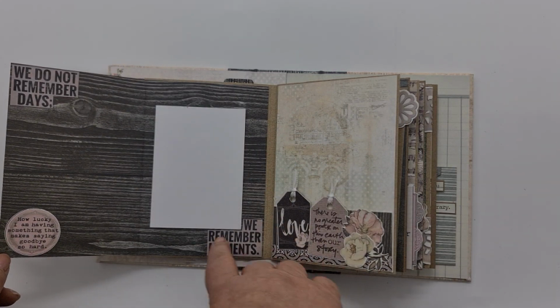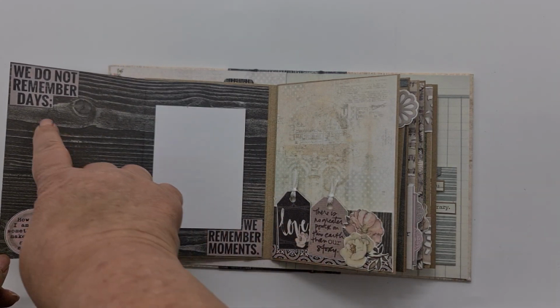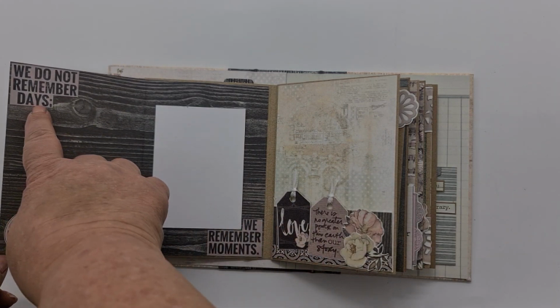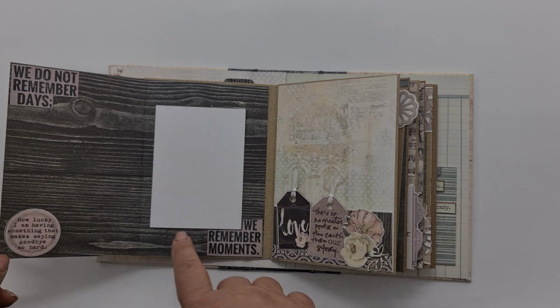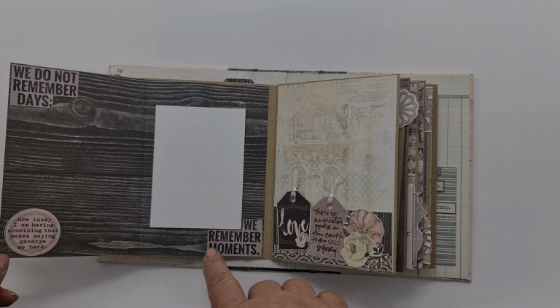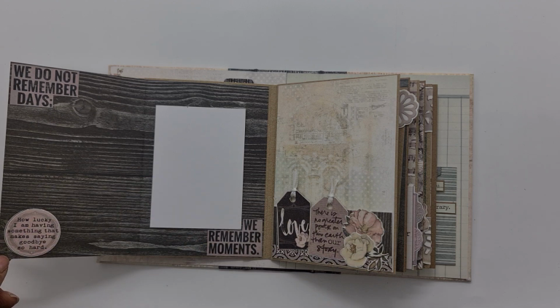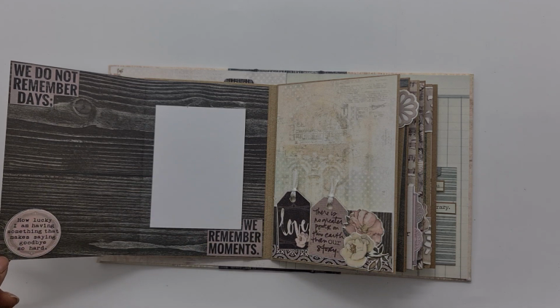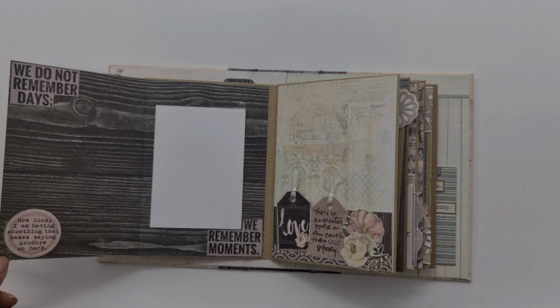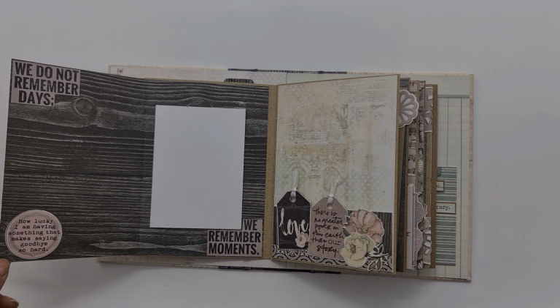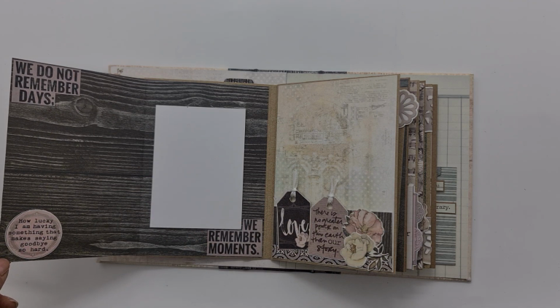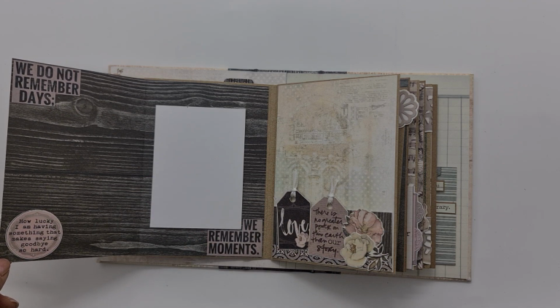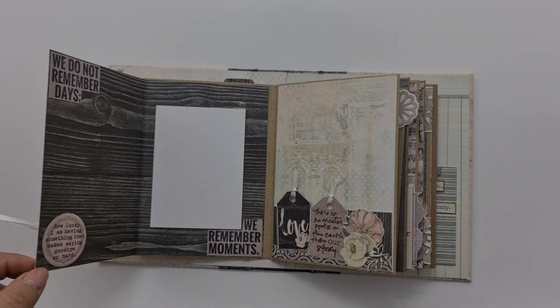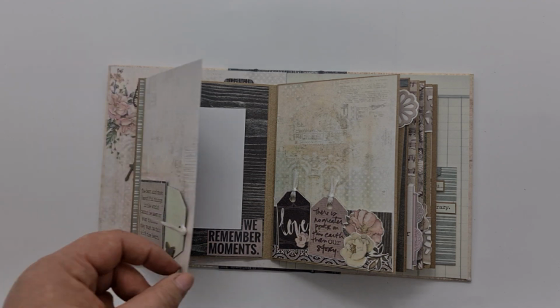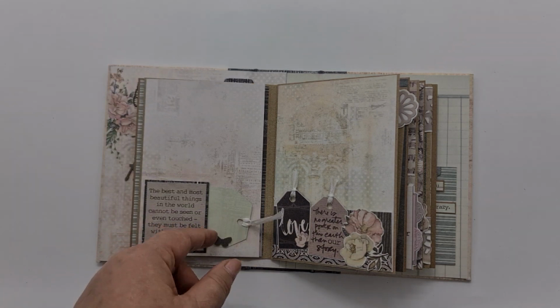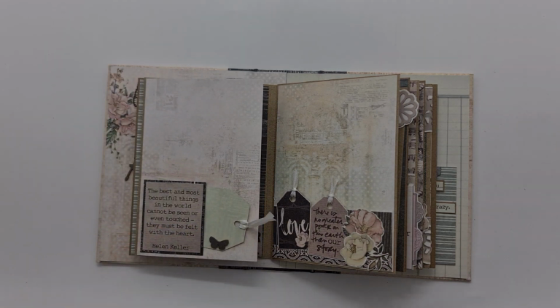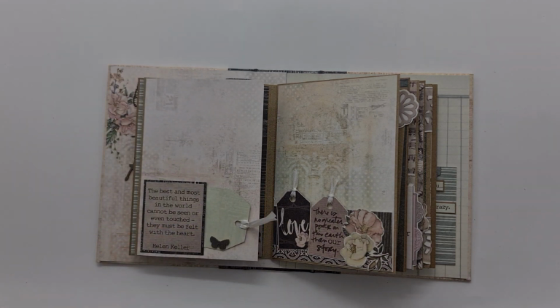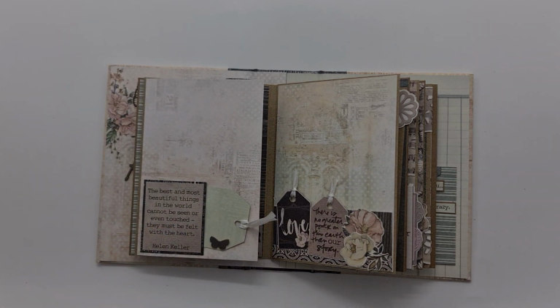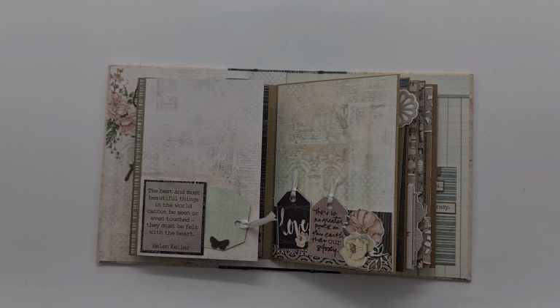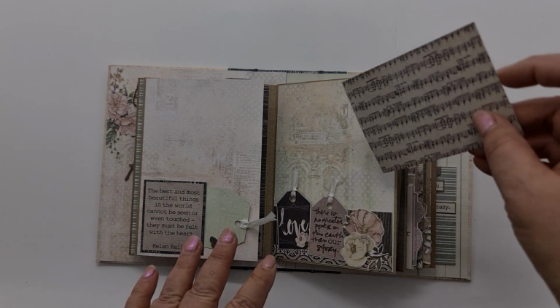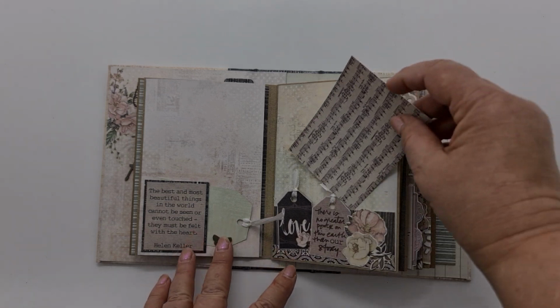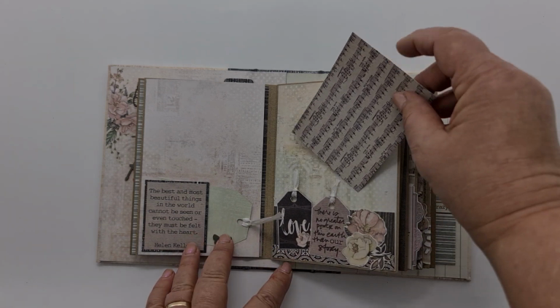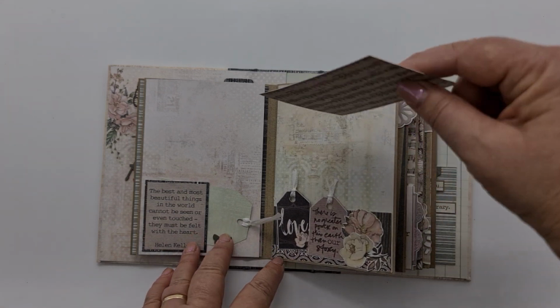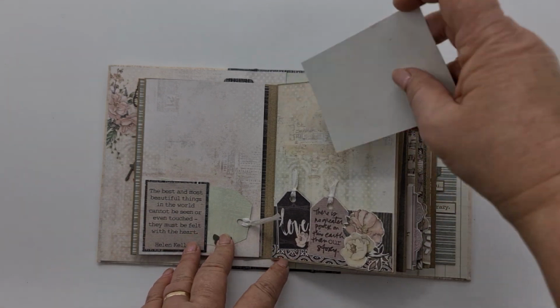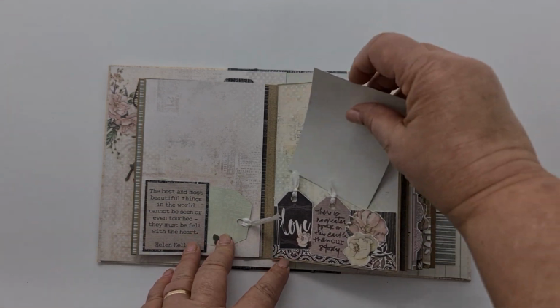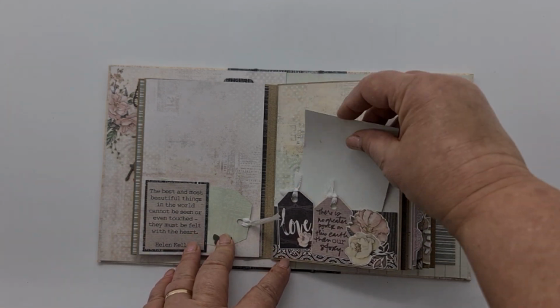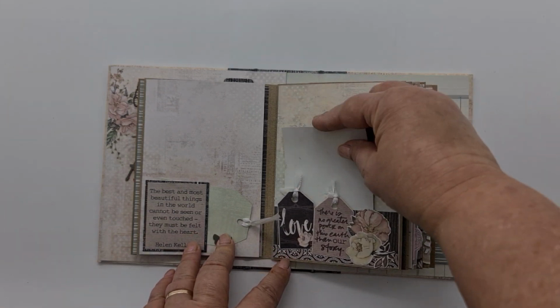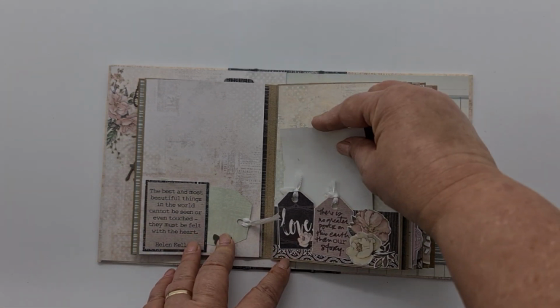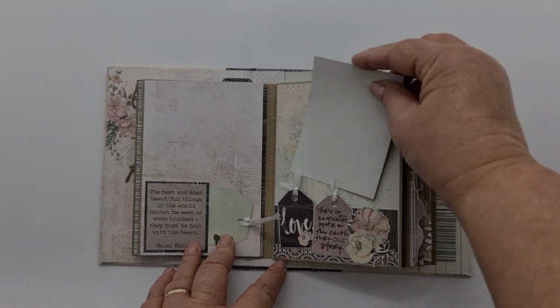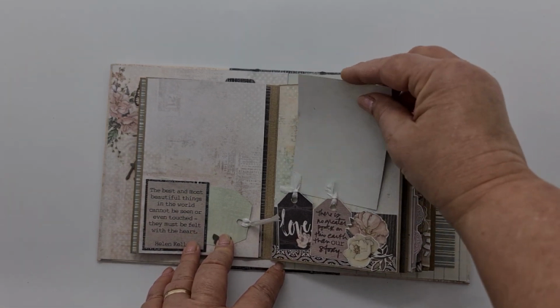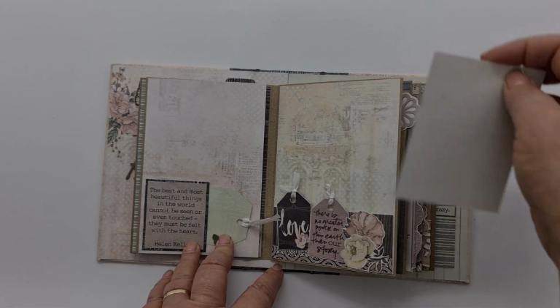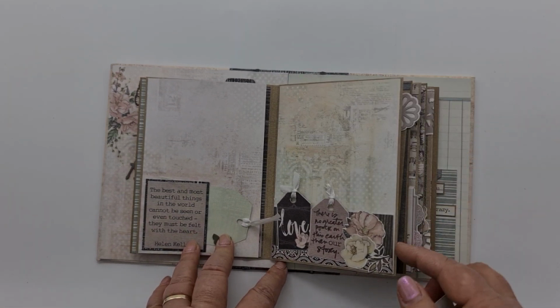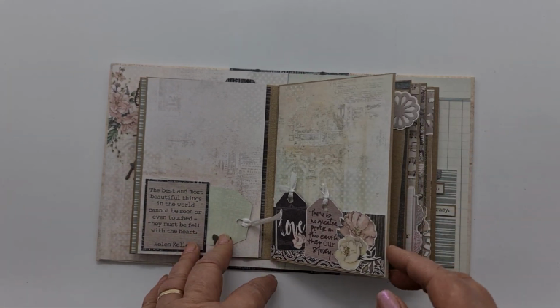I've taken the journaling card and cut it up to give little corners. On the next page we have a little pocket where we can add extra photos.